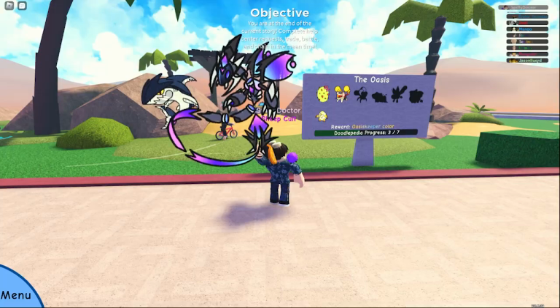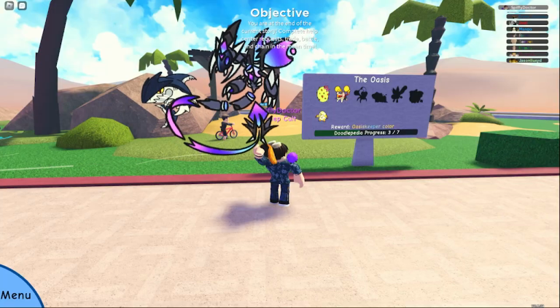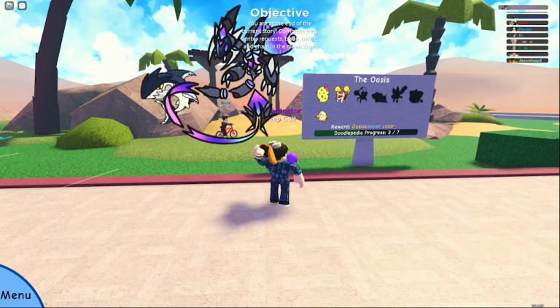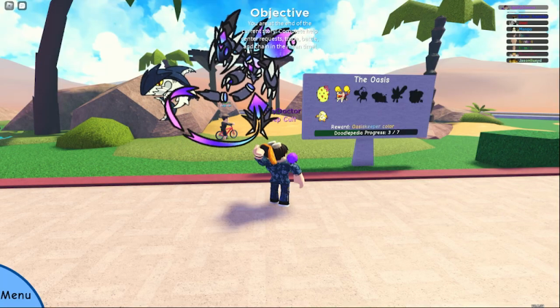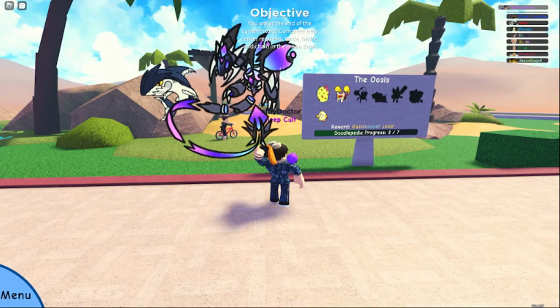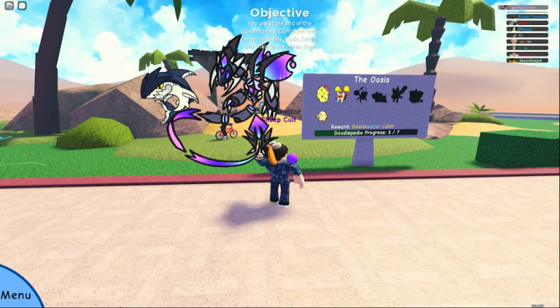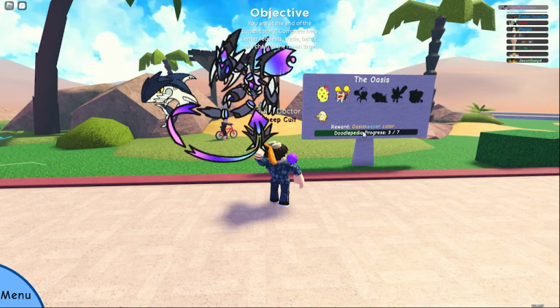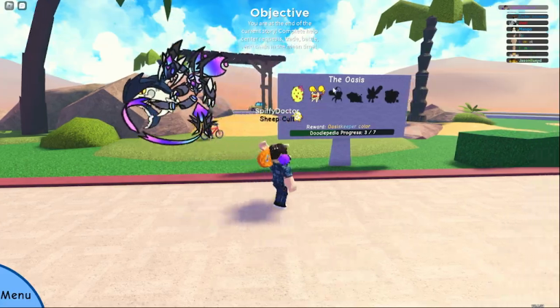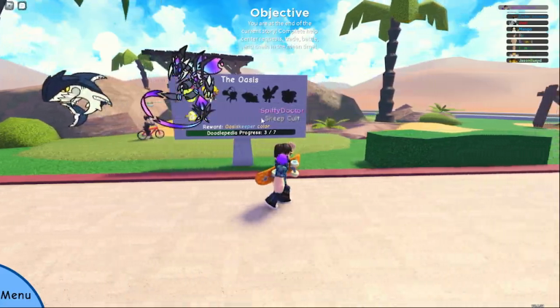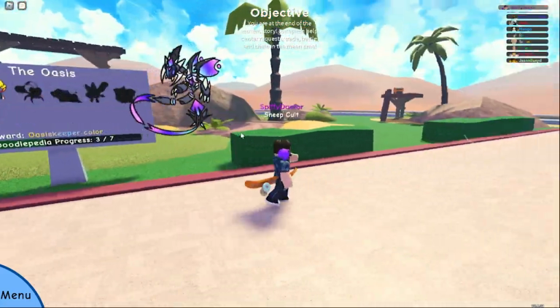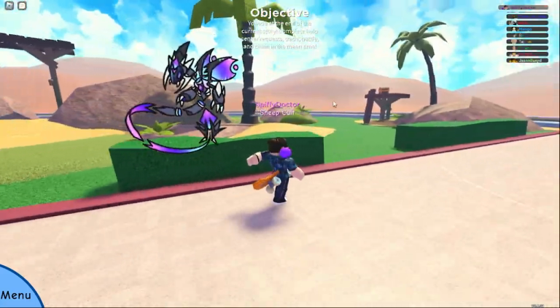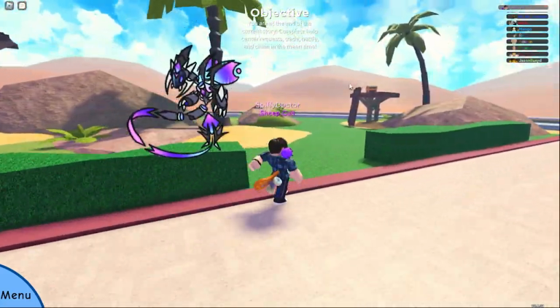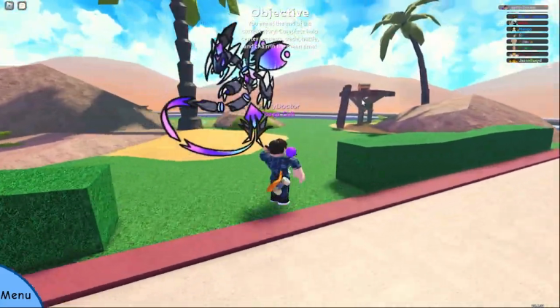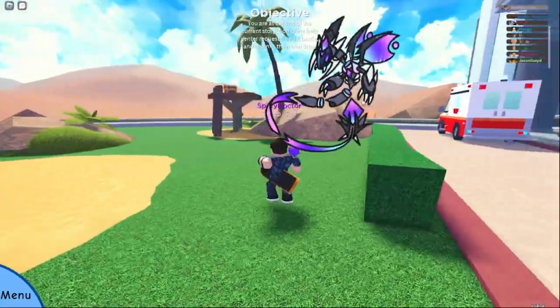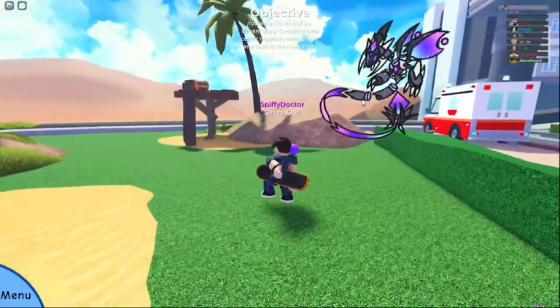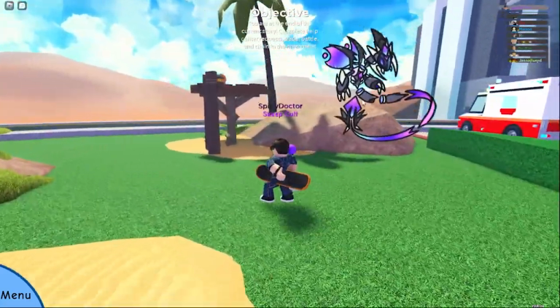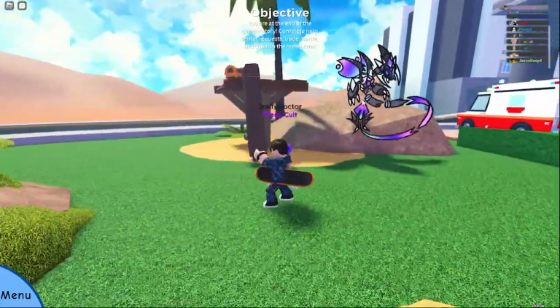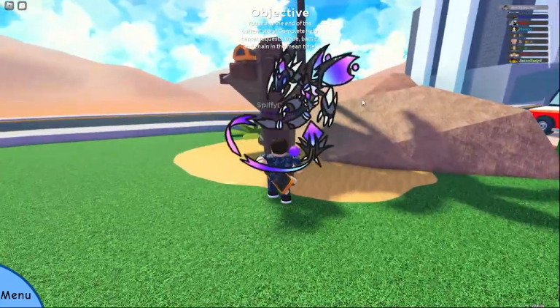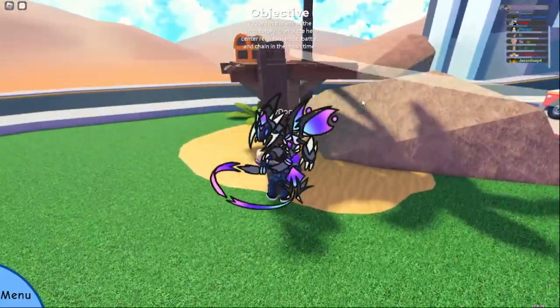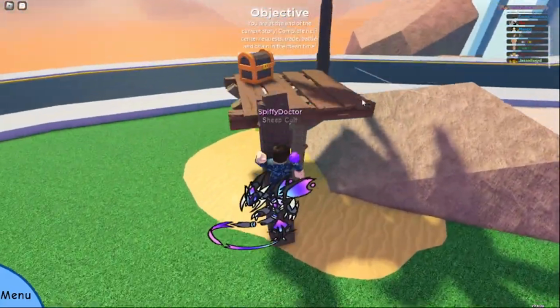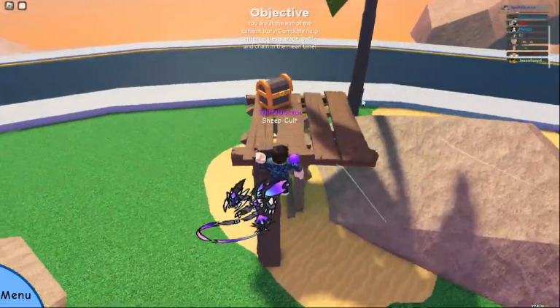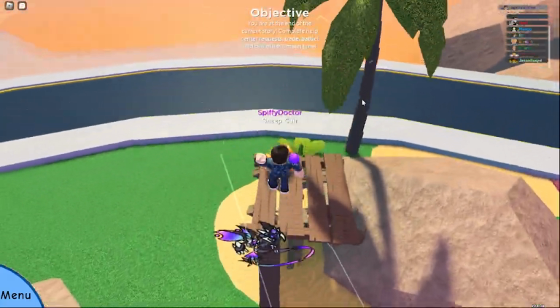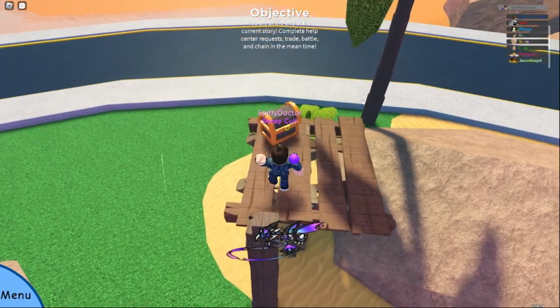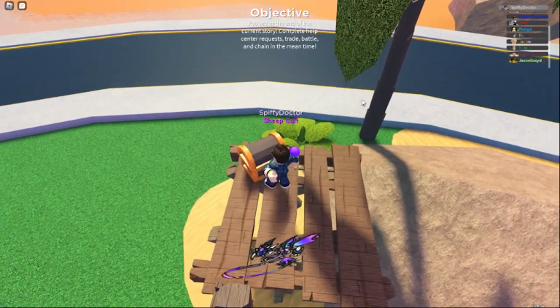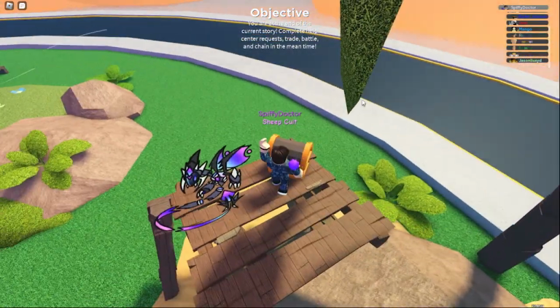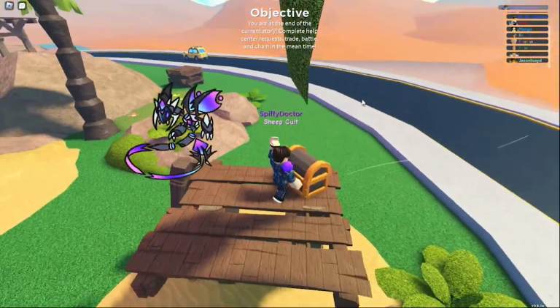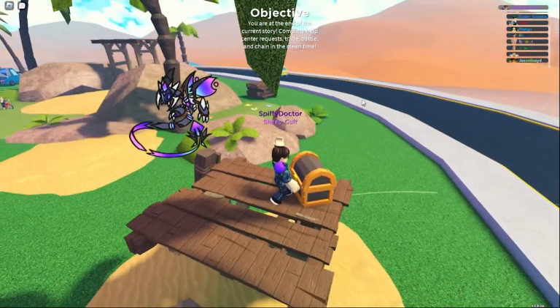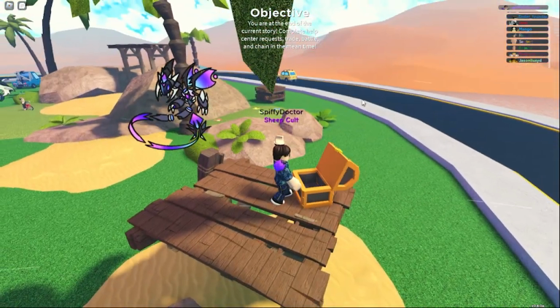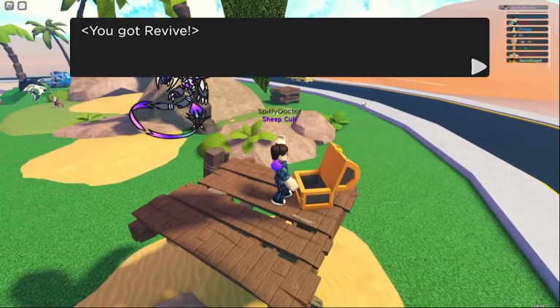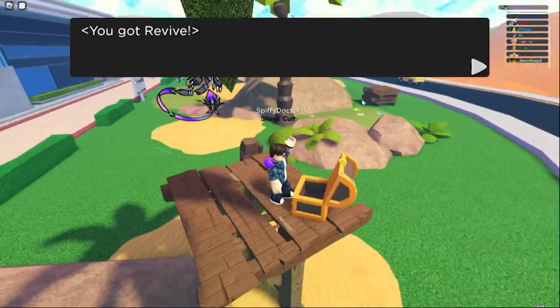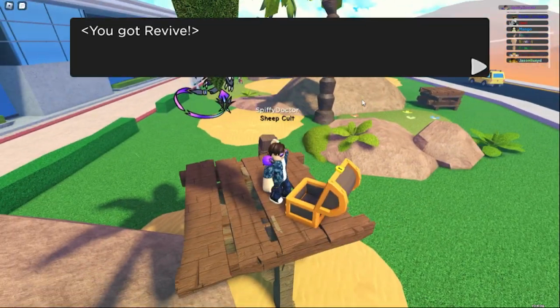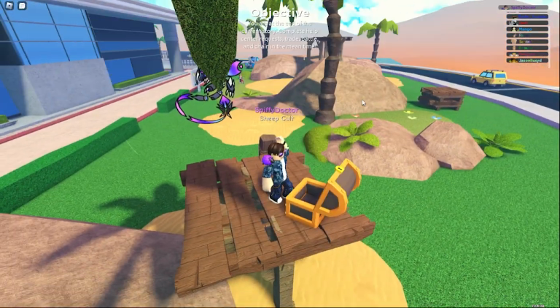Now the third chest is just going to be over here near this sign, obviously to the right. And you can see it's right here — you can try to jump up and once you do collect it you will get a revive token.